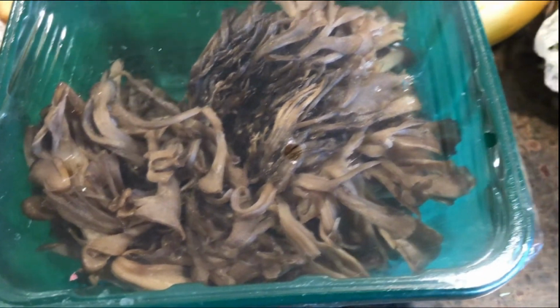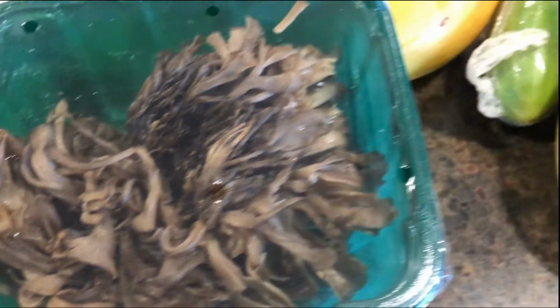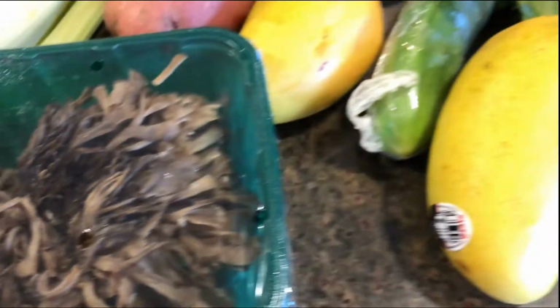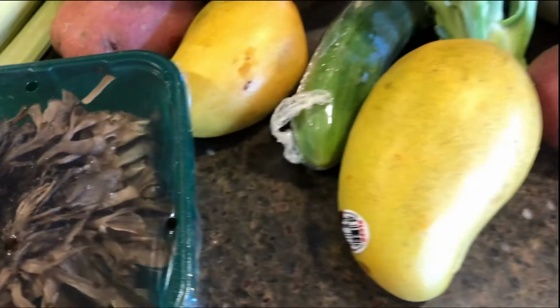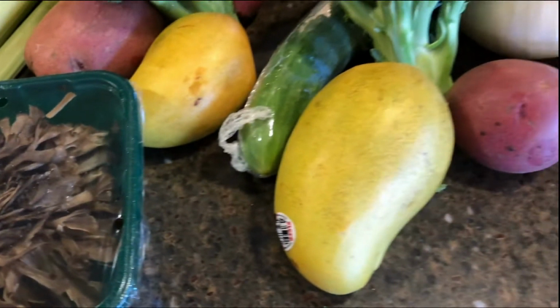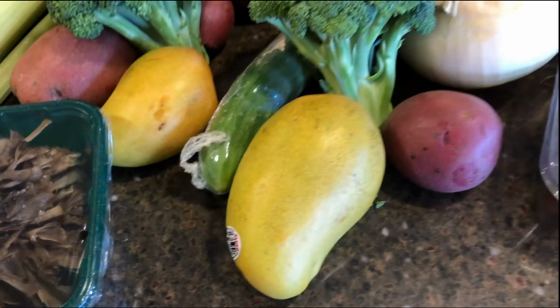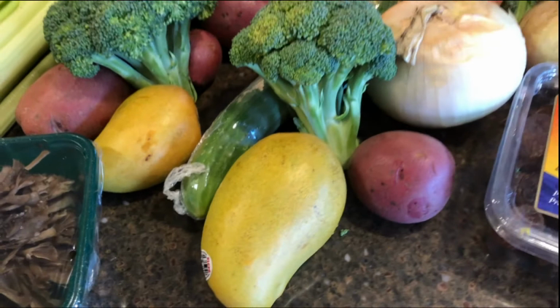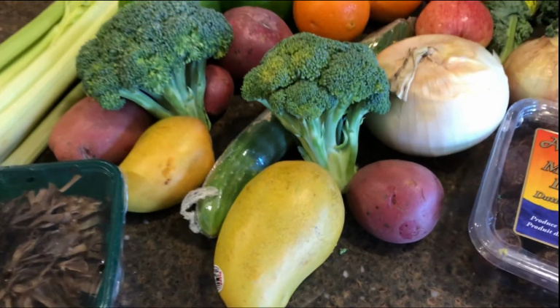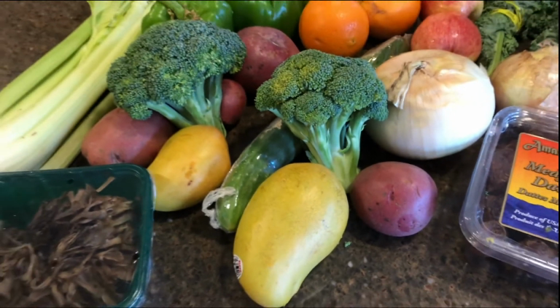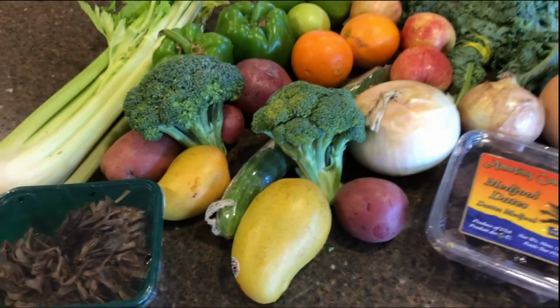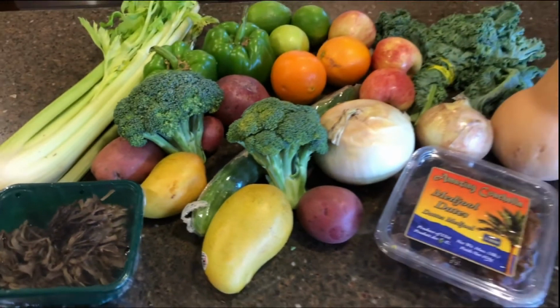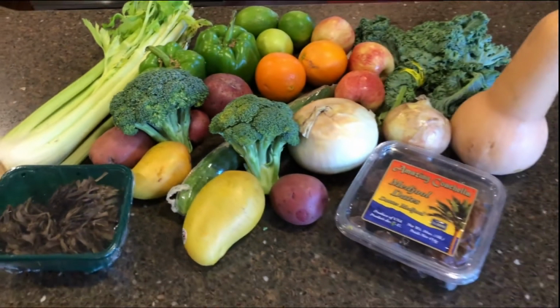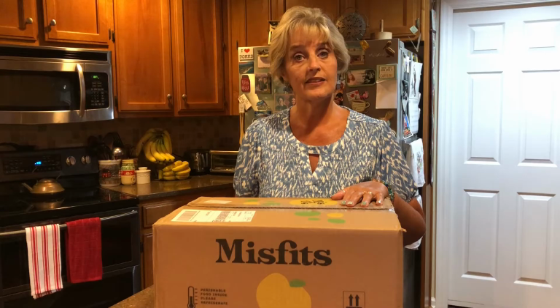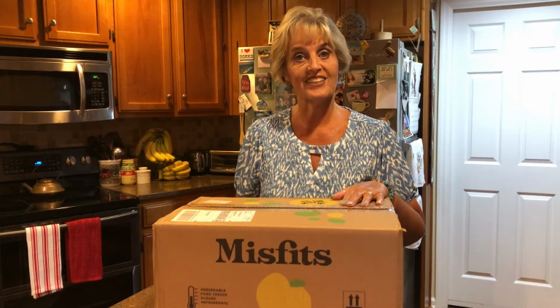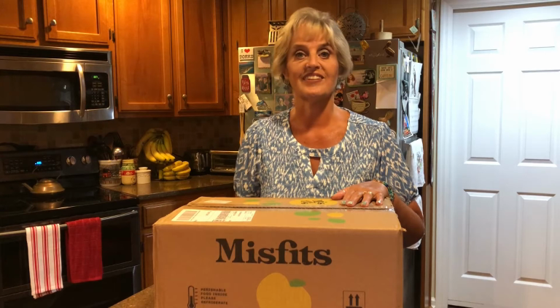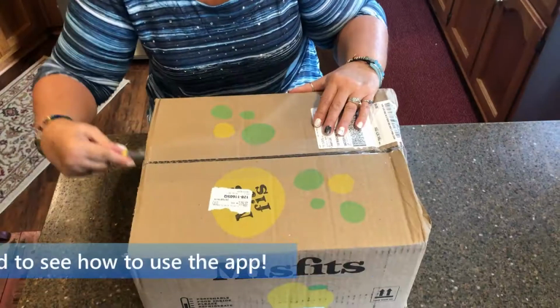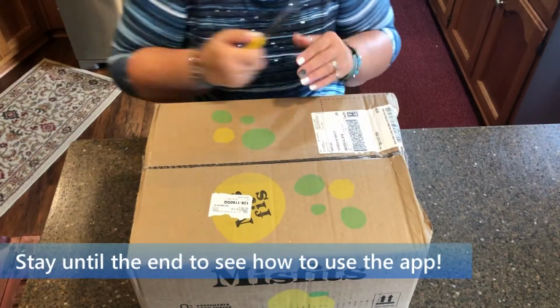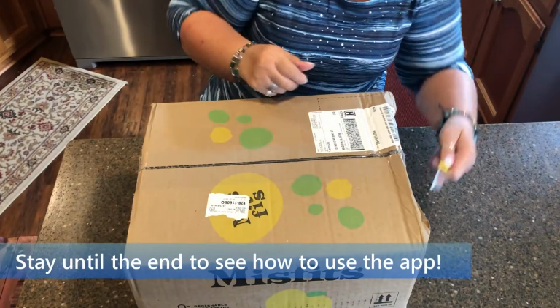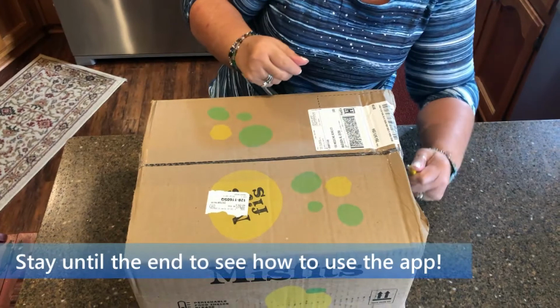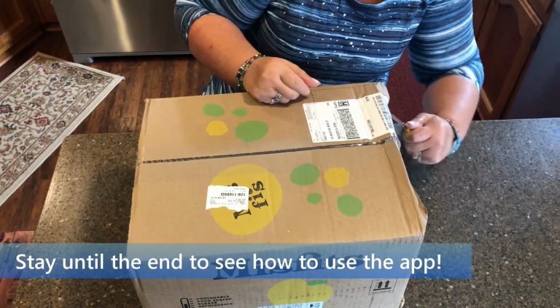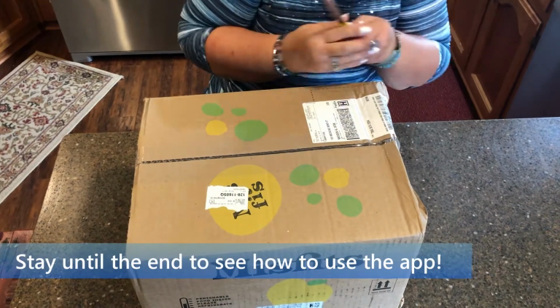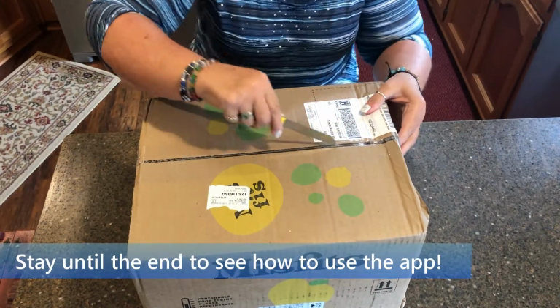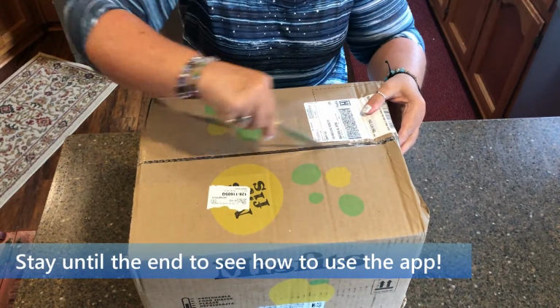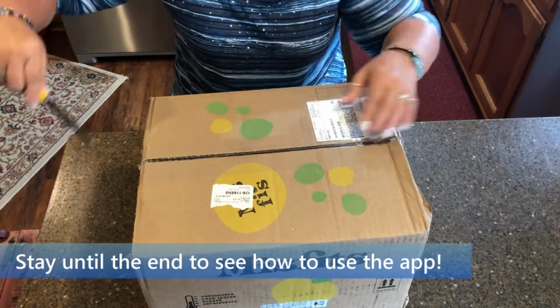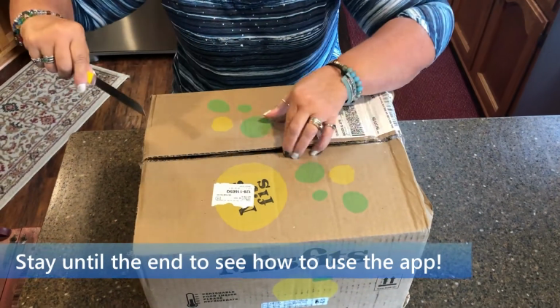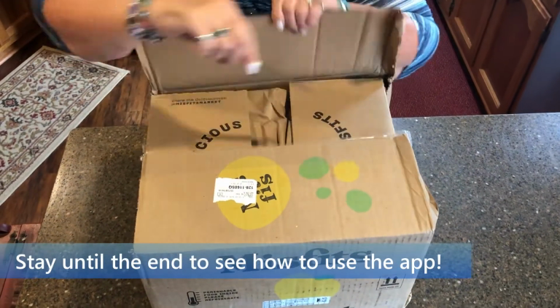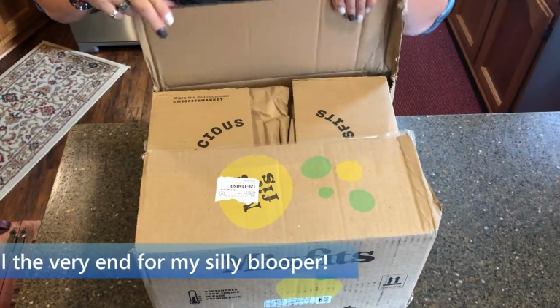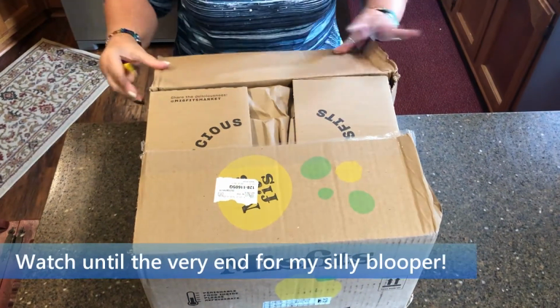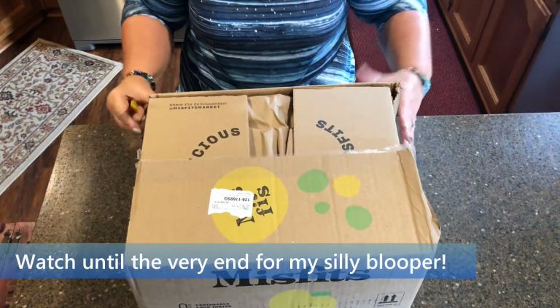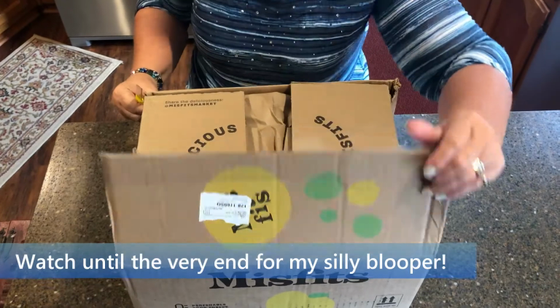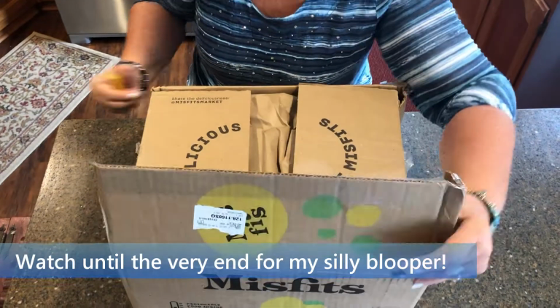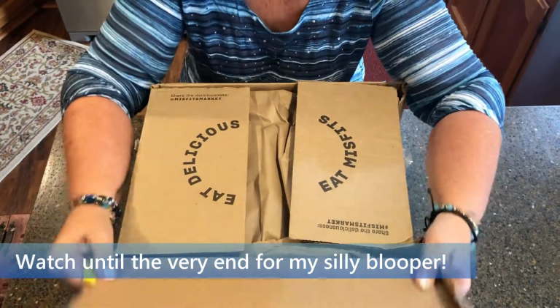I'm going to unbox two months worth, compare prices, and show you how to order on the app. So let's get started! Stick around to the end to see how to order through the Misfits Market app. And watch until the very end for my silly blooper.